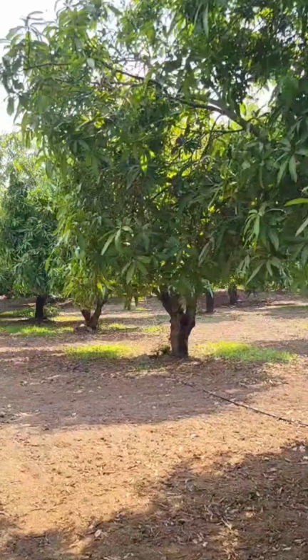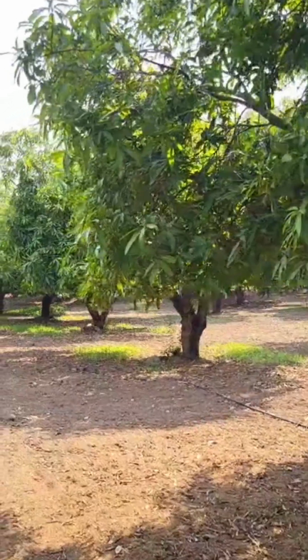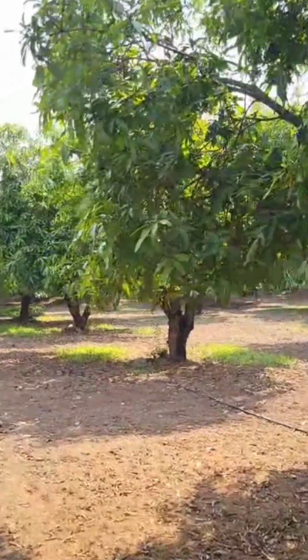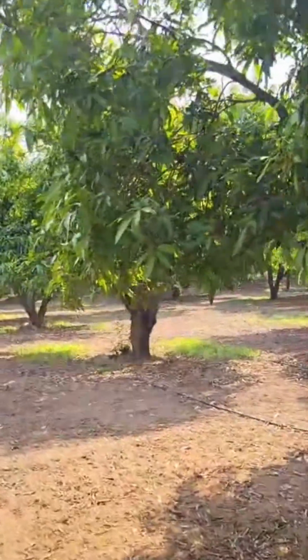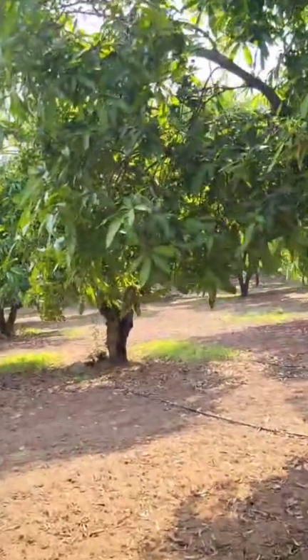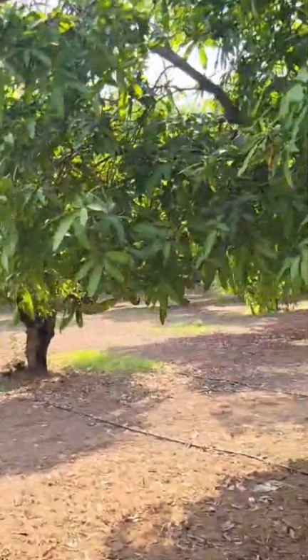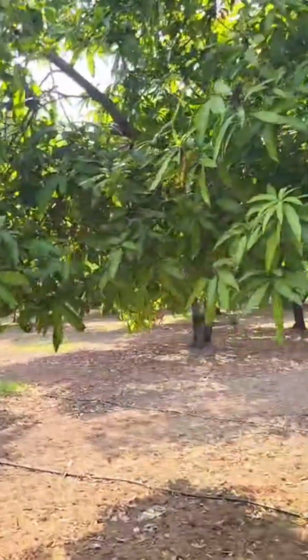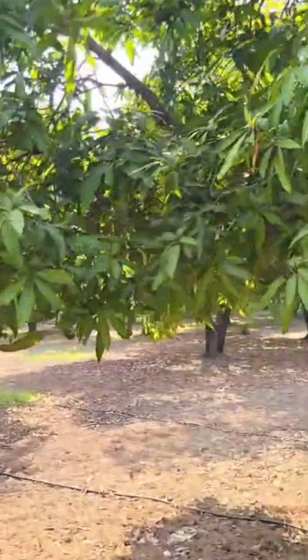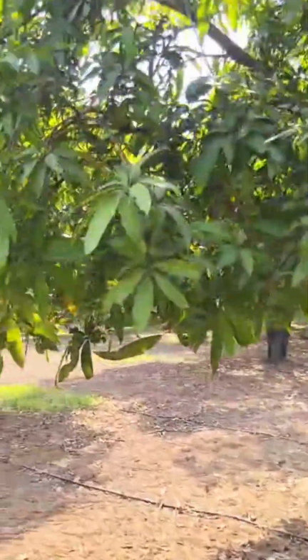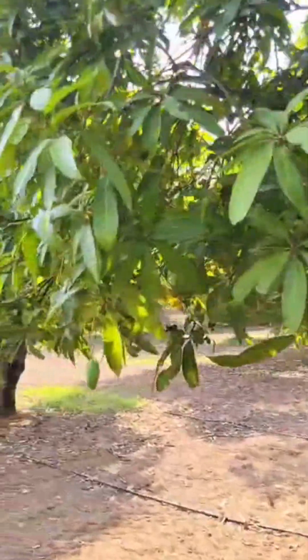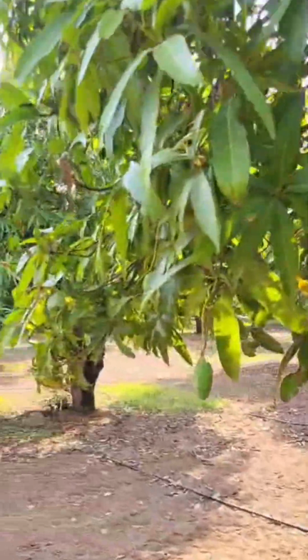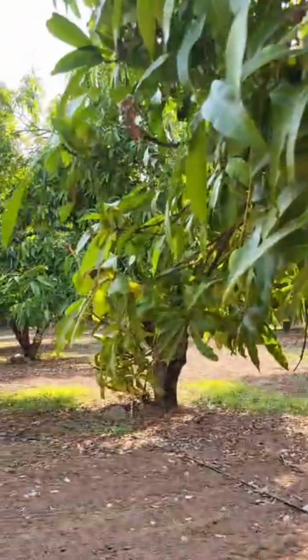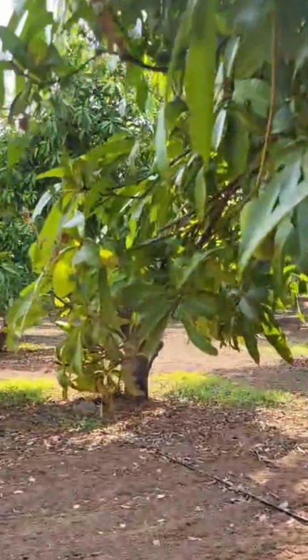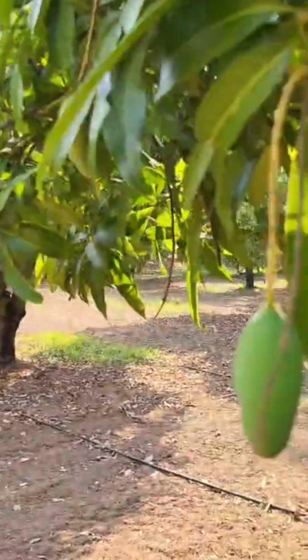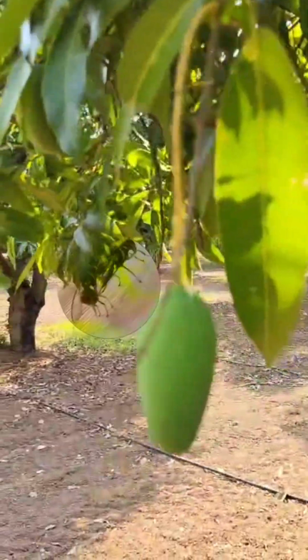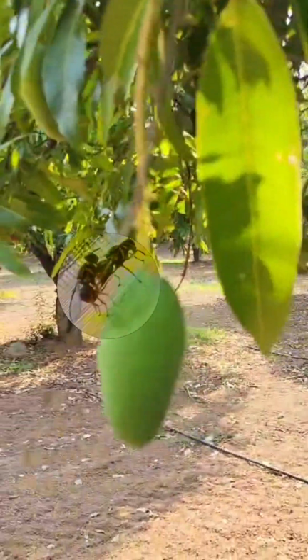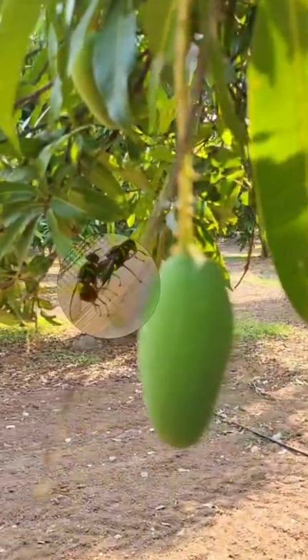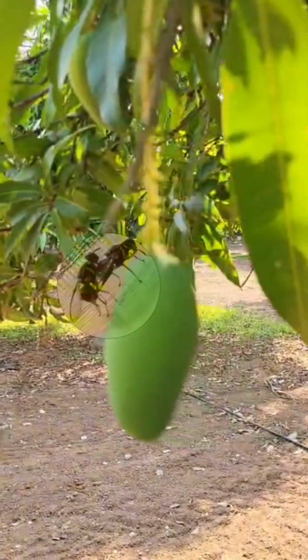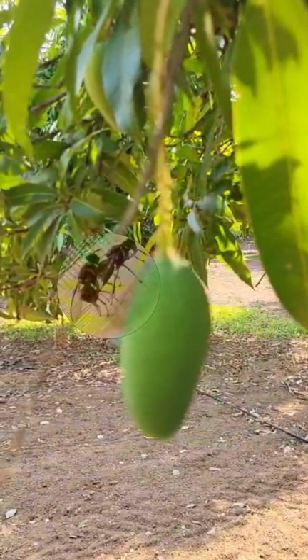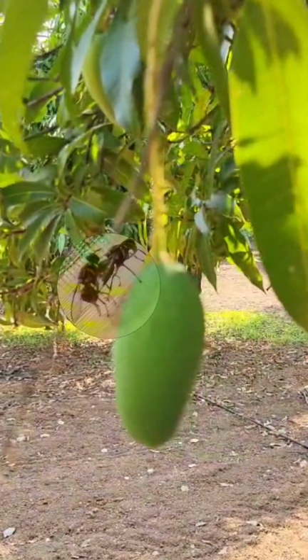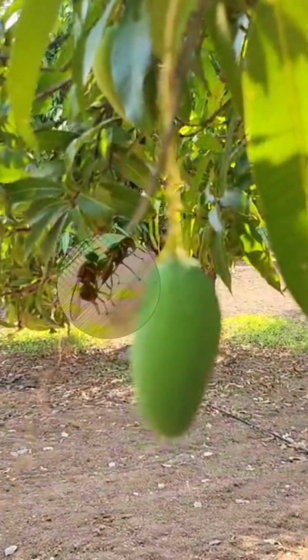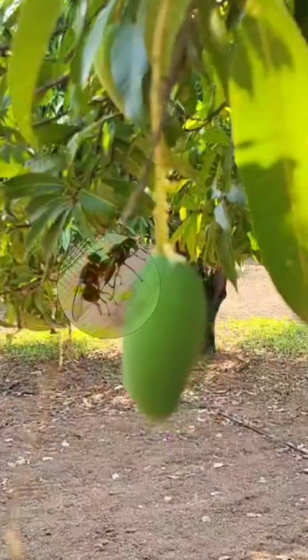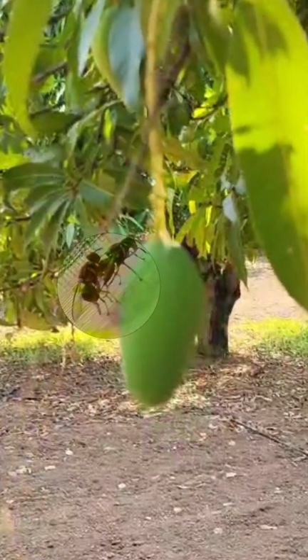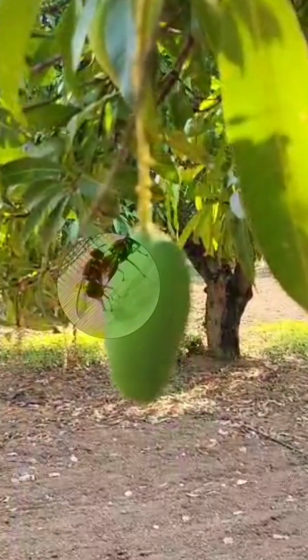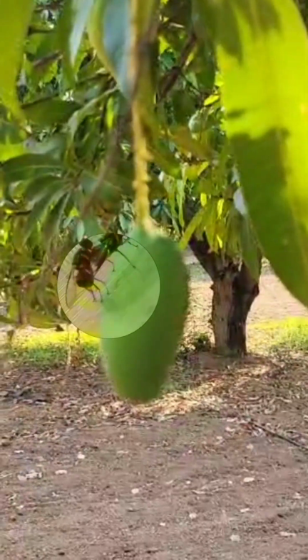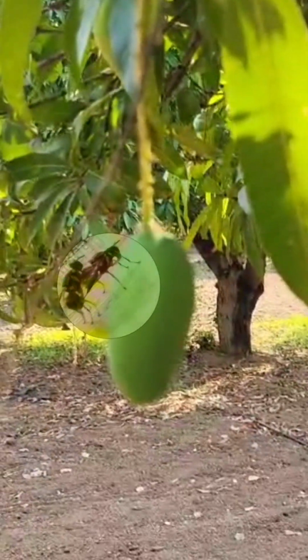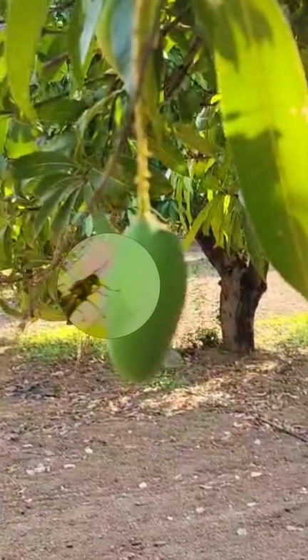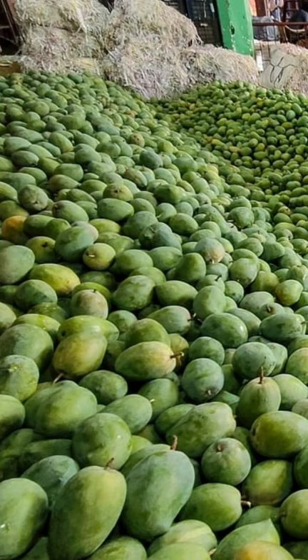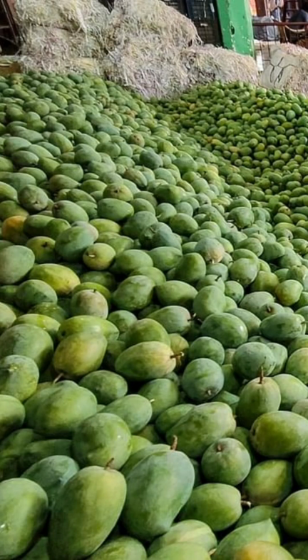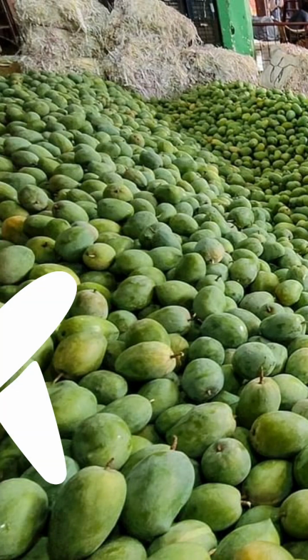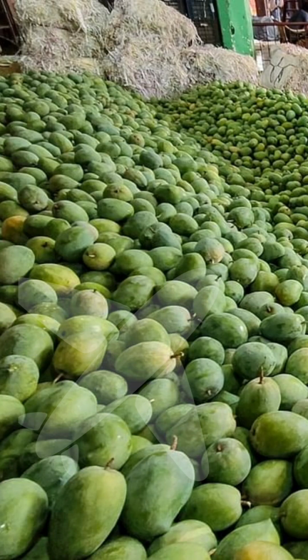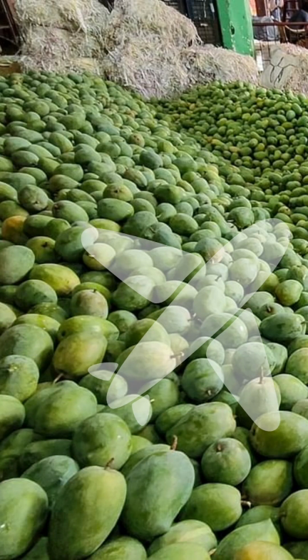Imagine a mango orchard in Telangana — lush, vibrant, but under constant threat from tiny pests called fruit flies. These flies, especially from the Bactrocera group, are a major quarantine concern, making it harder to export our delicious mangoes.